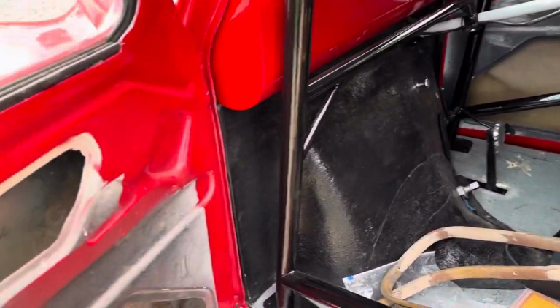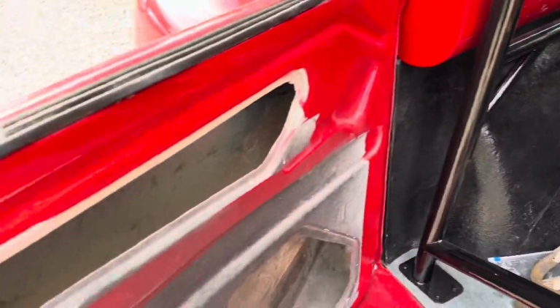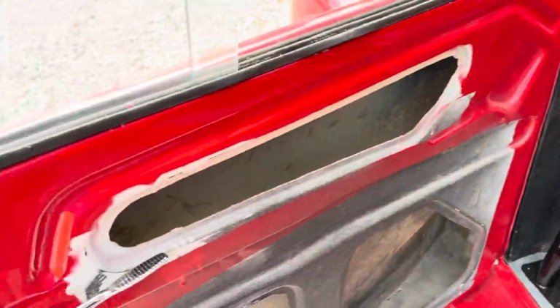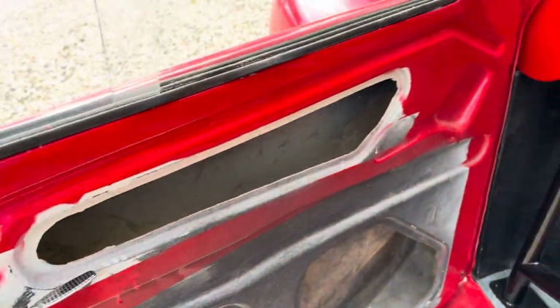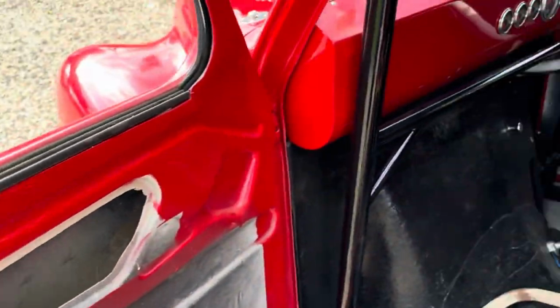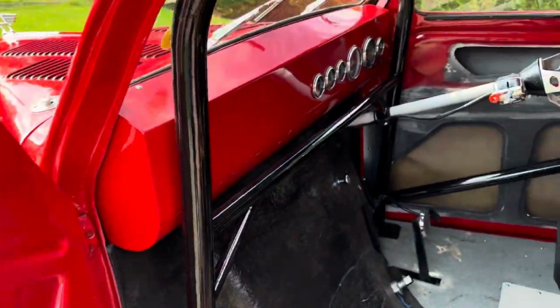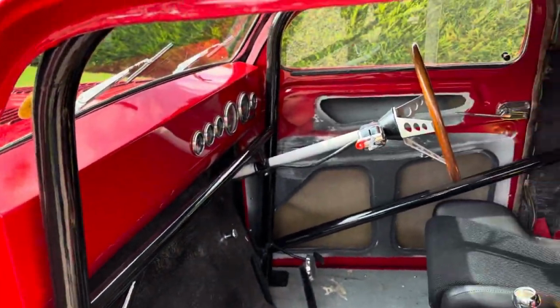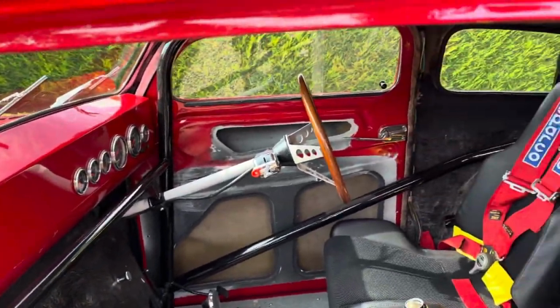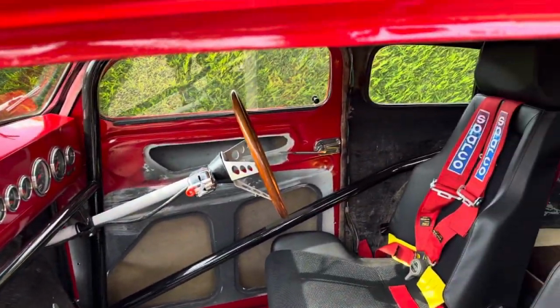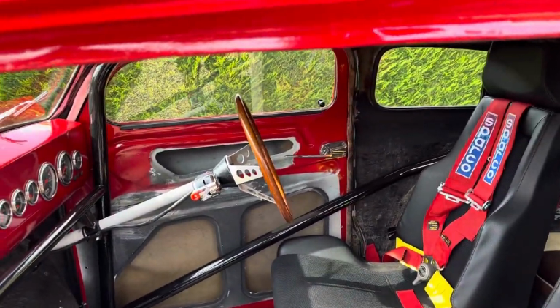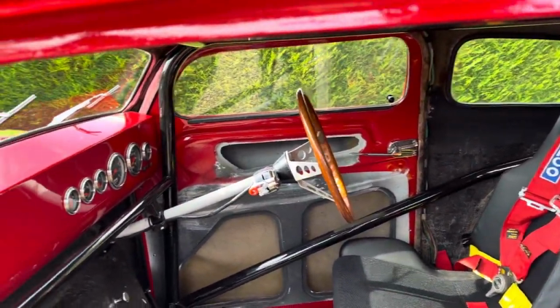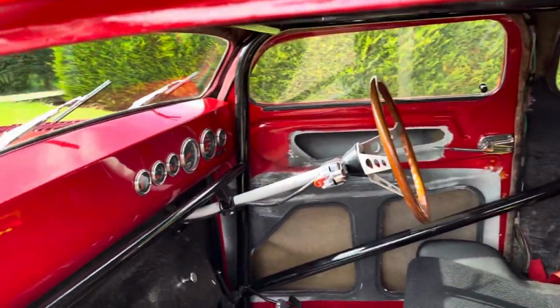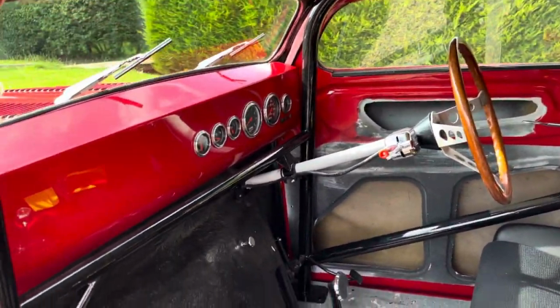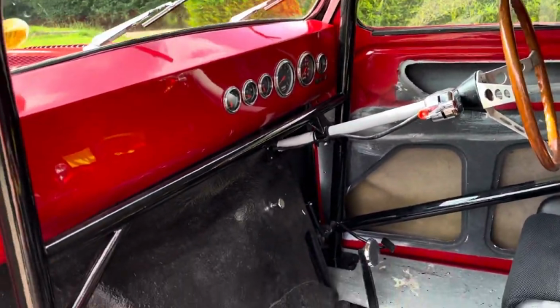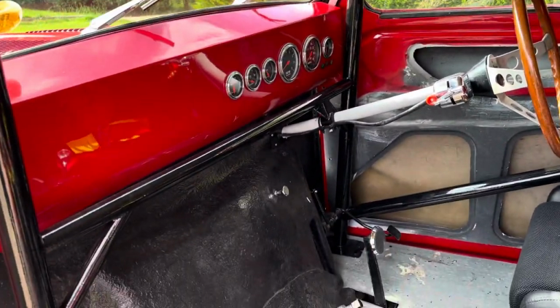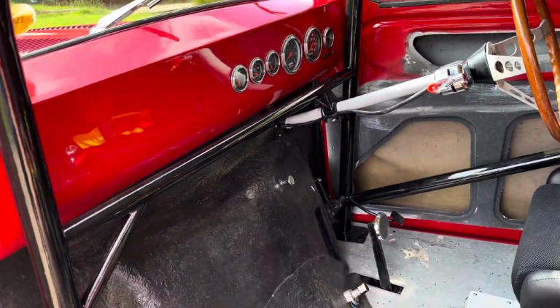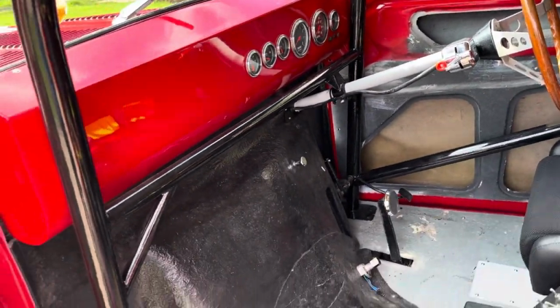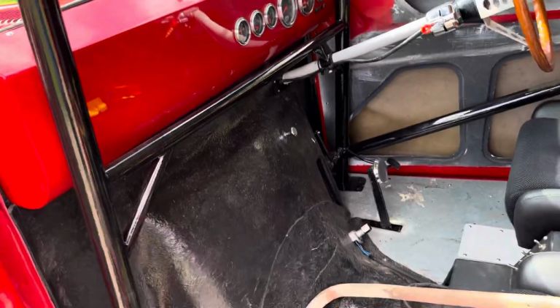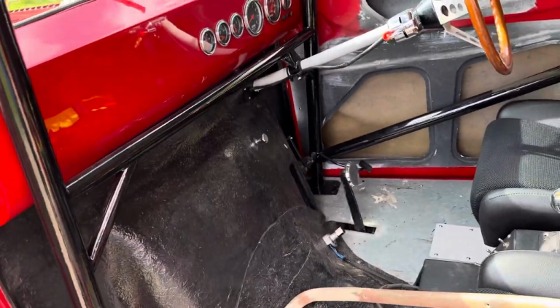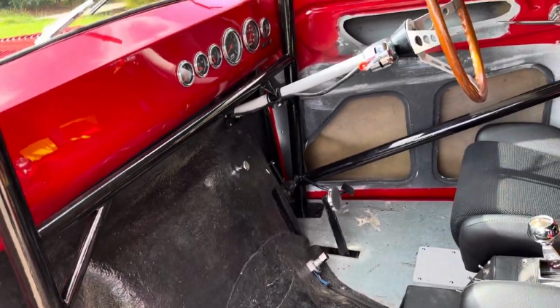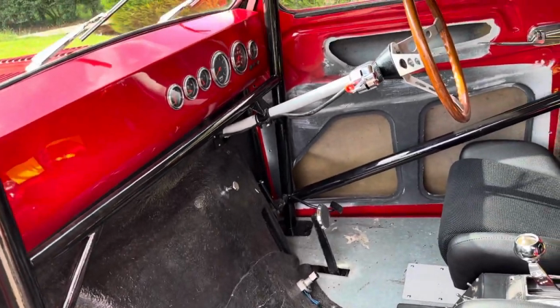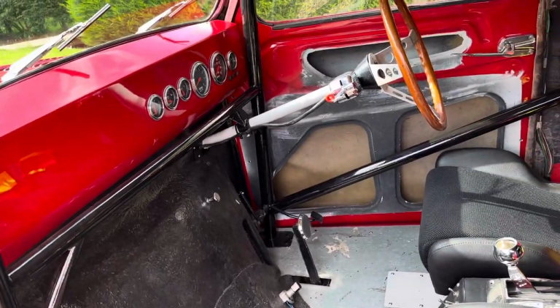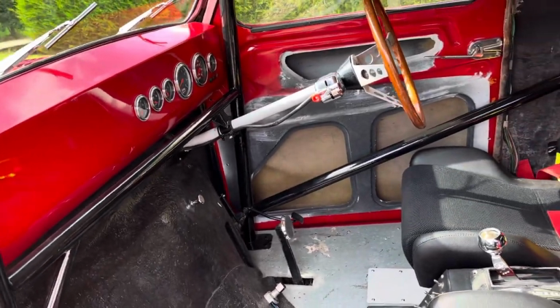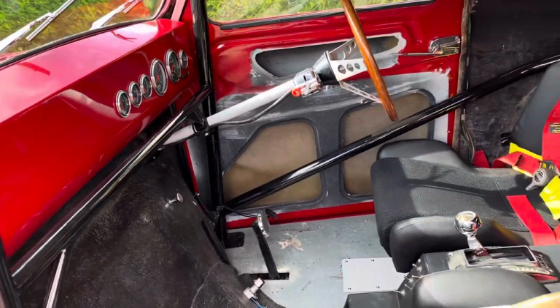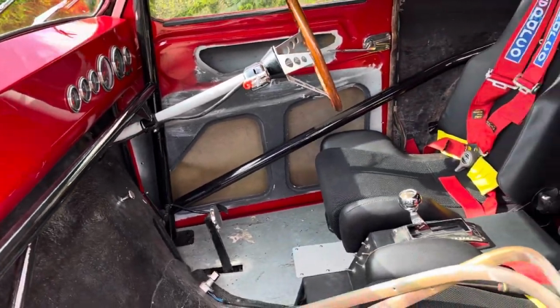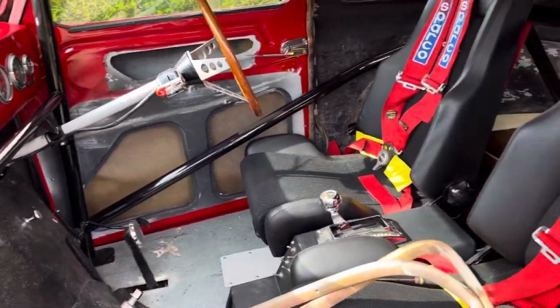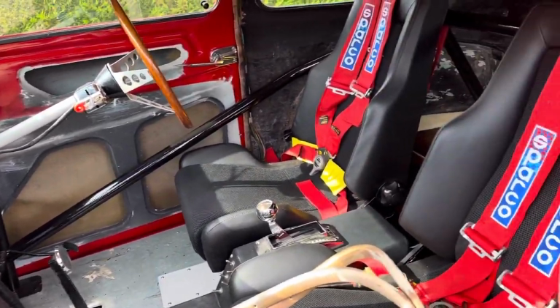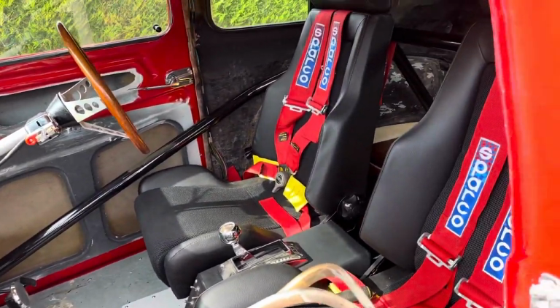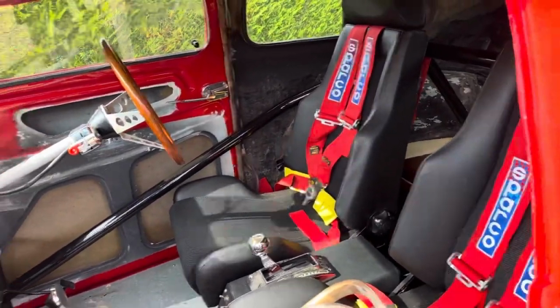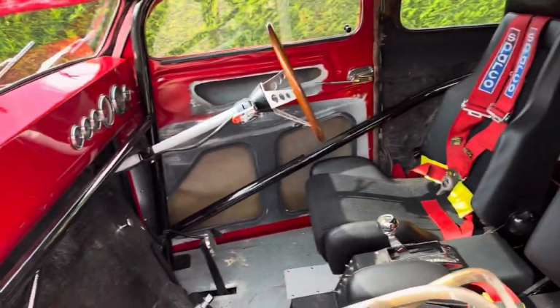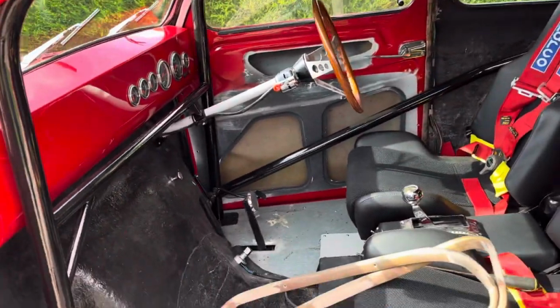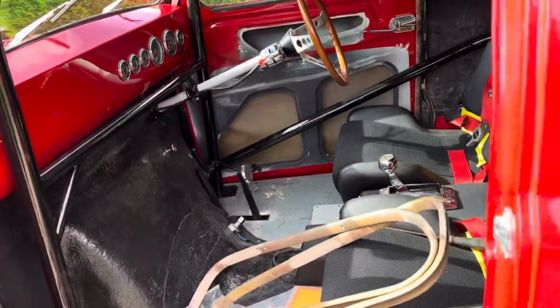I've got all the interior panels — they're all new actually, ready to be fitted. The cage was by Chris Isaacs, it's all Pontiac running gear.